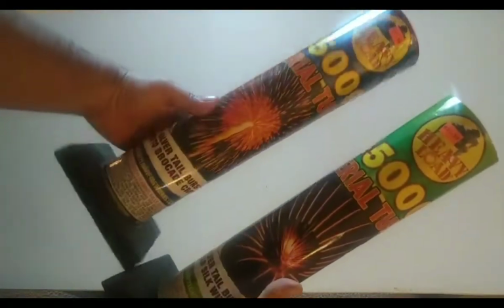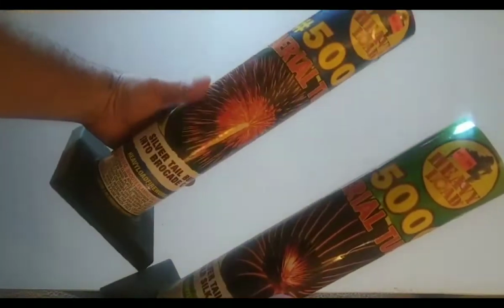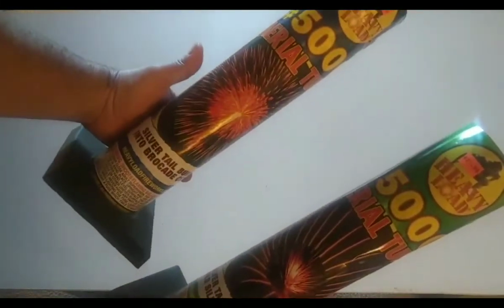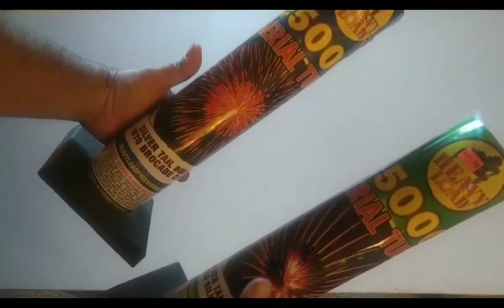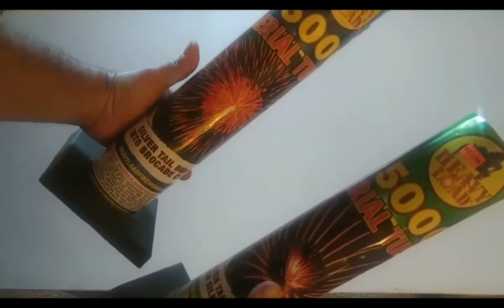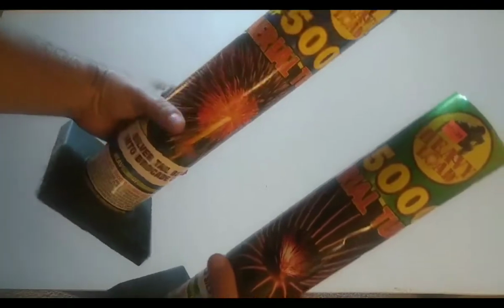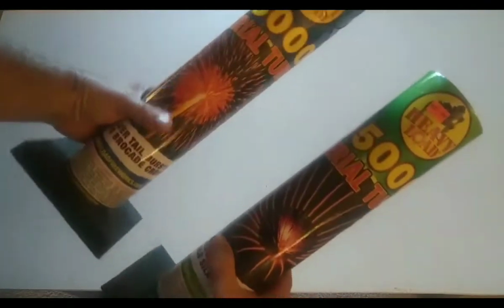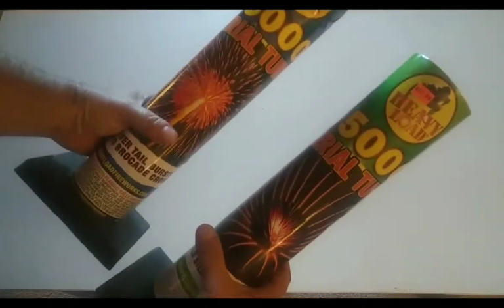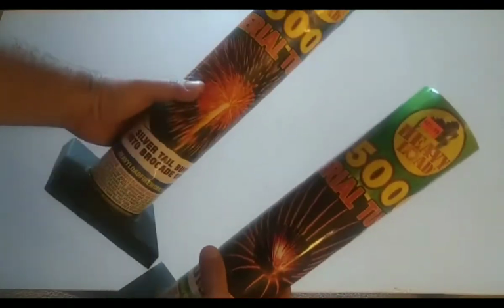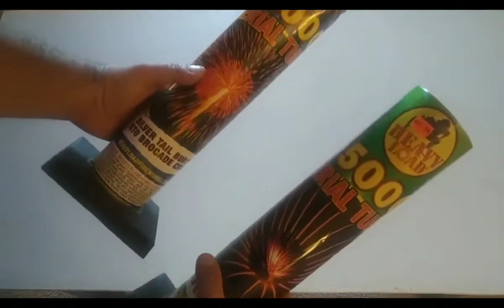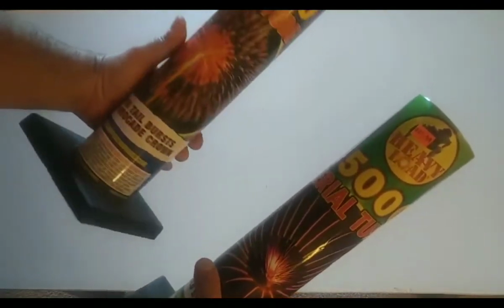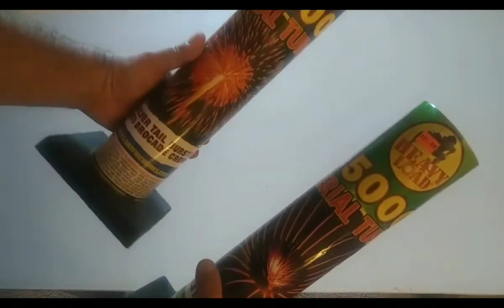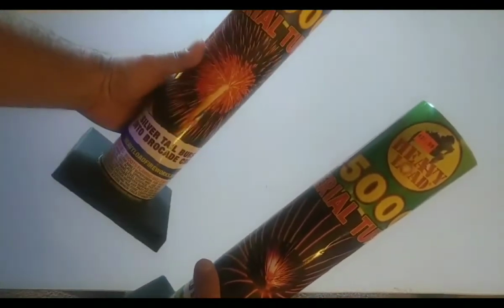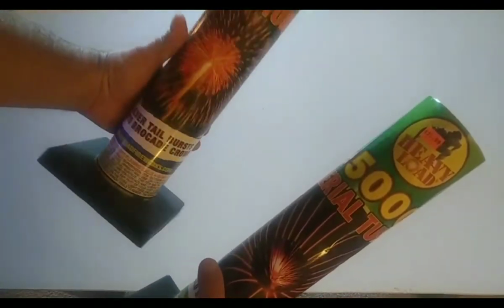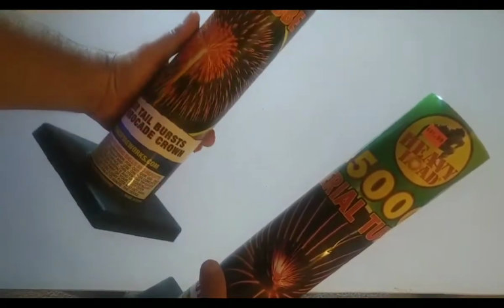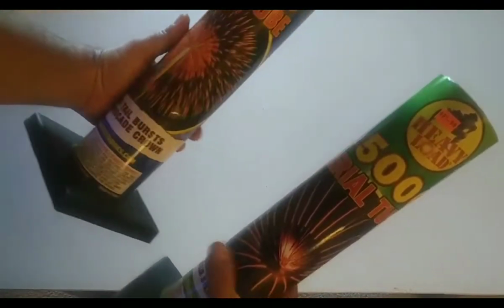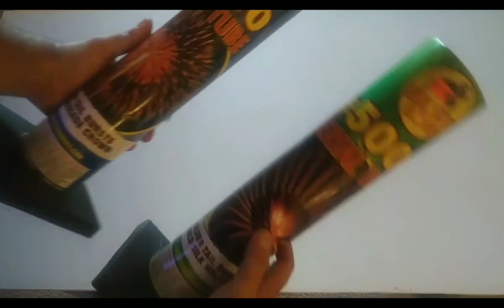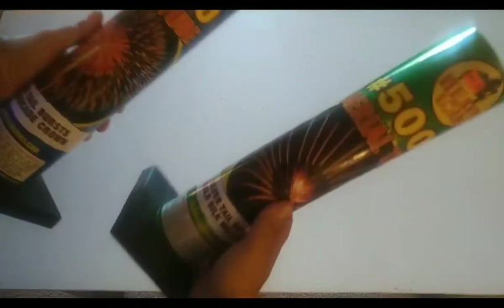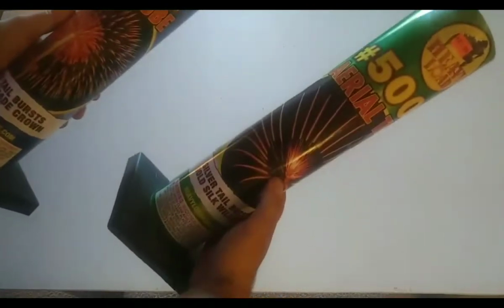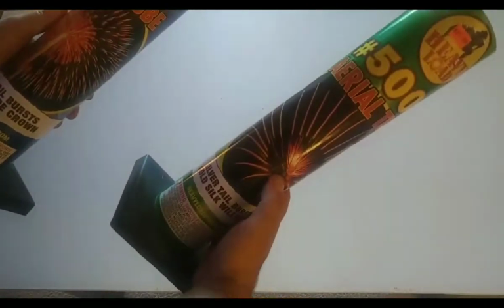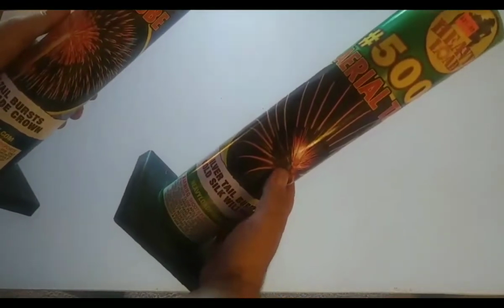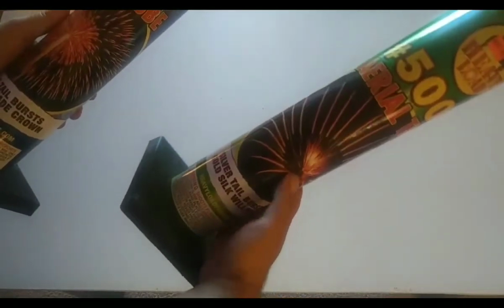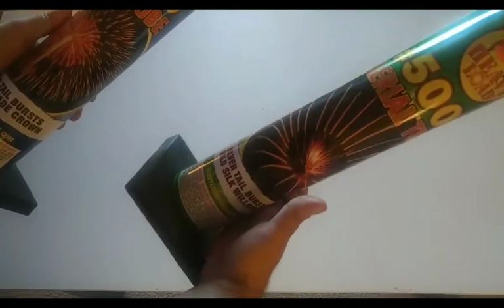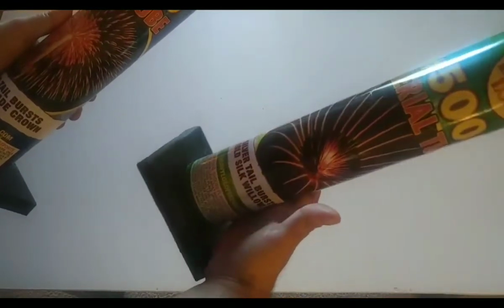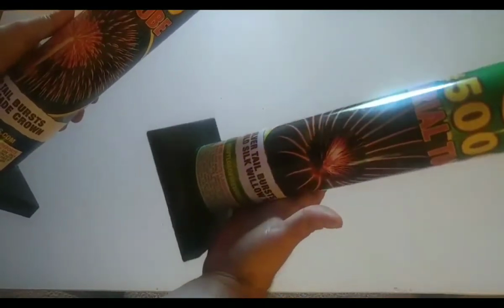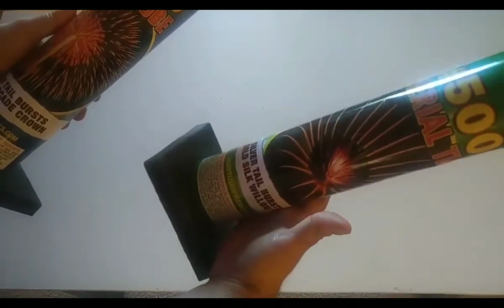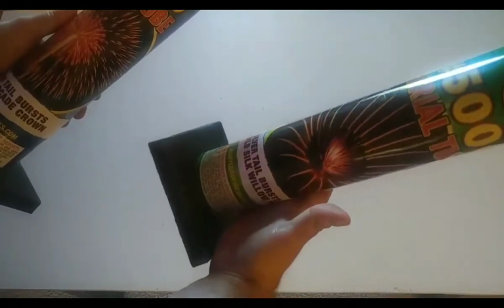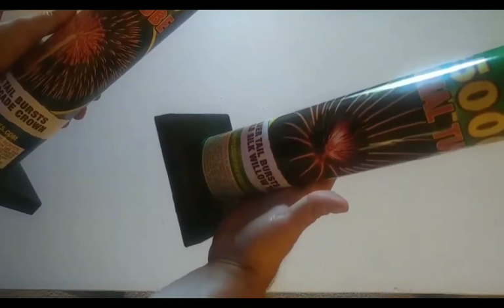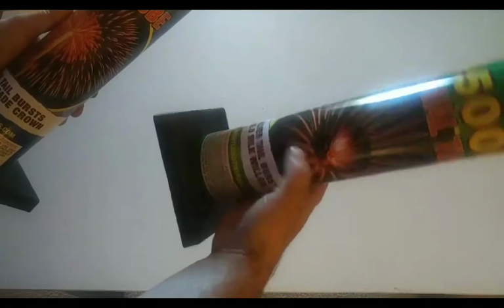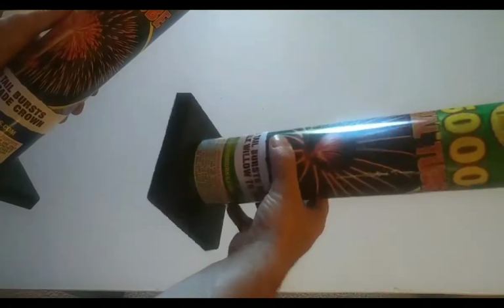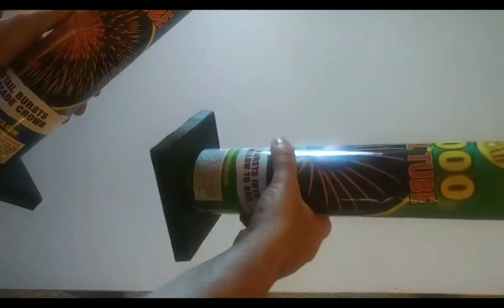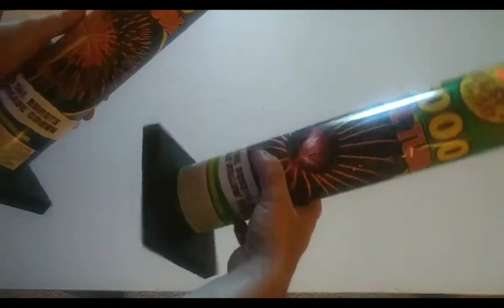So this one here that we're going to shoot off to the left is silver tail burst into brocade crown, and this one that's going to shoot to the right is going to be silver tail burst, gold silk, willow, to red.